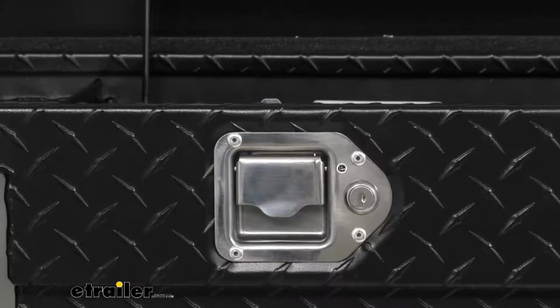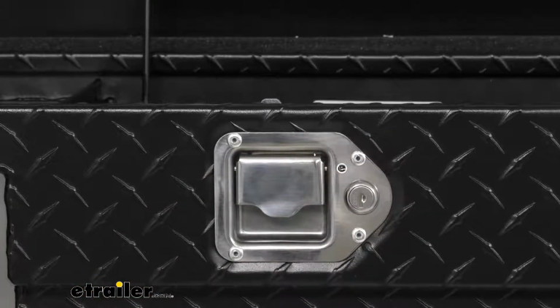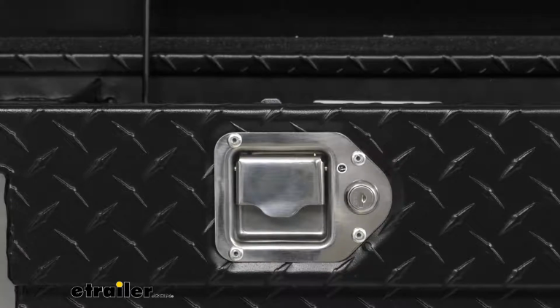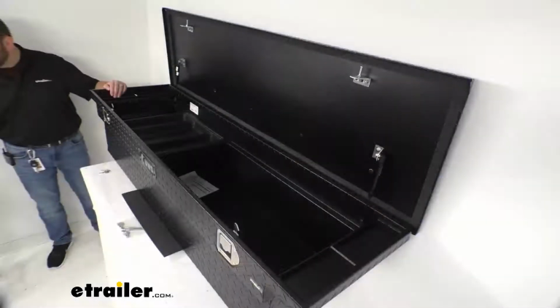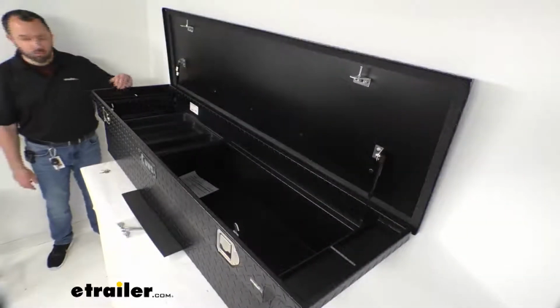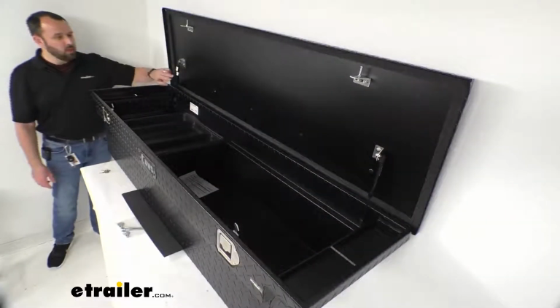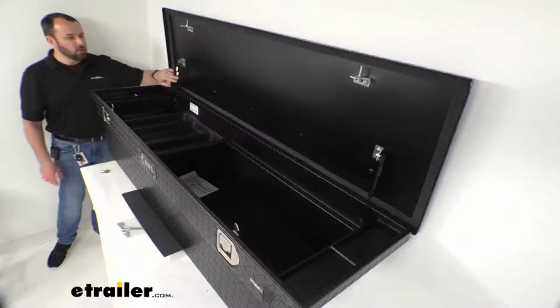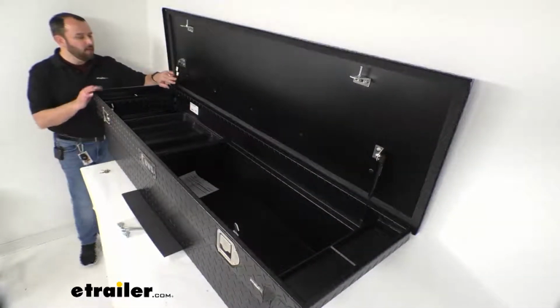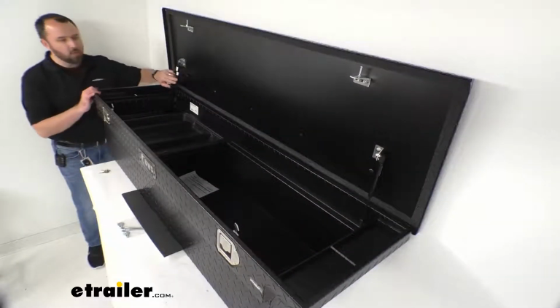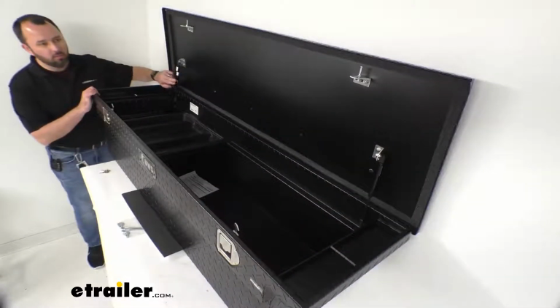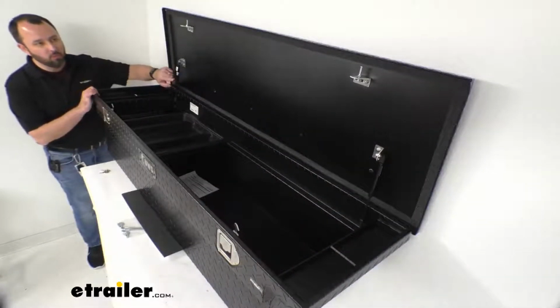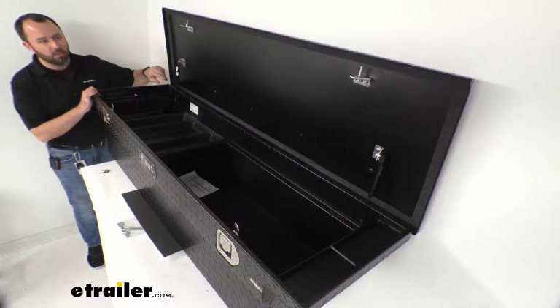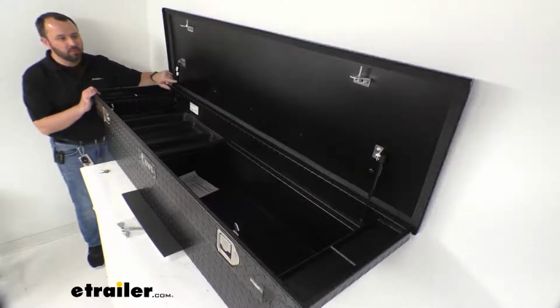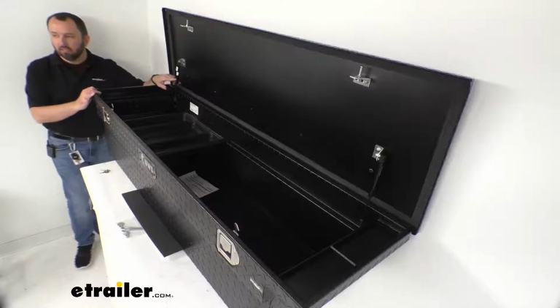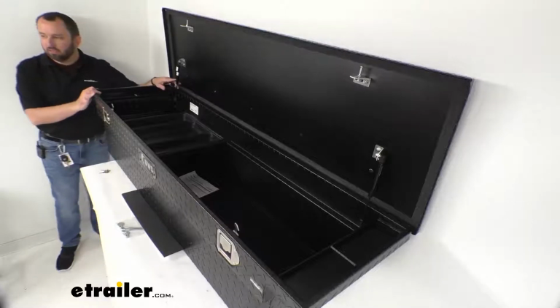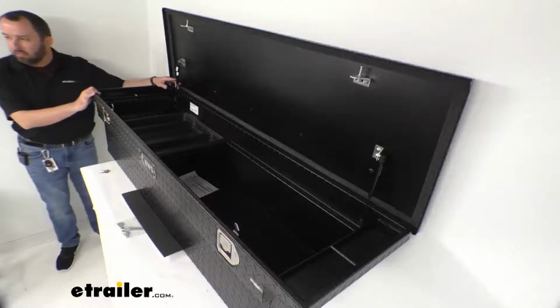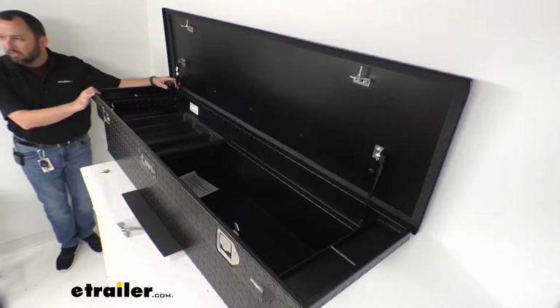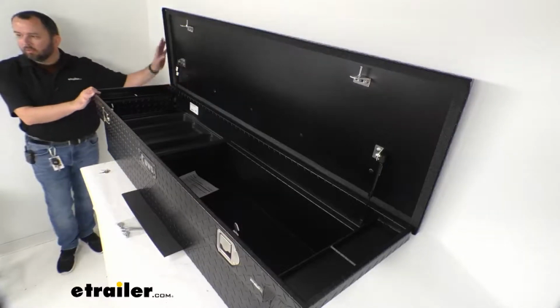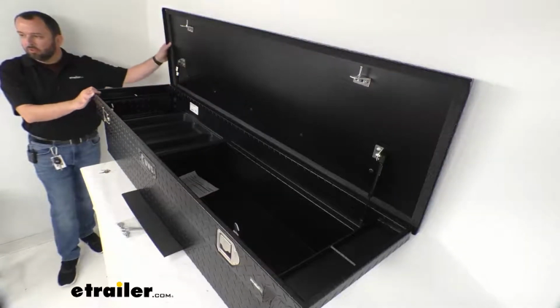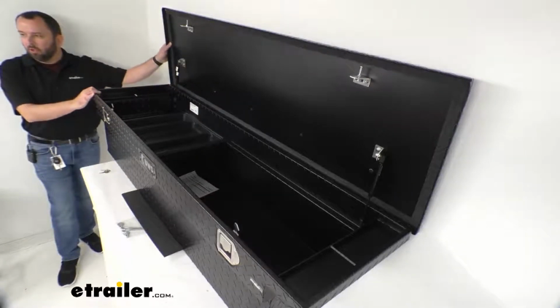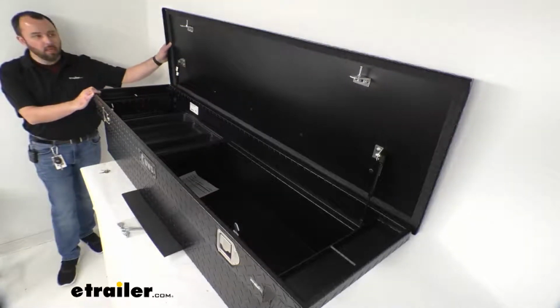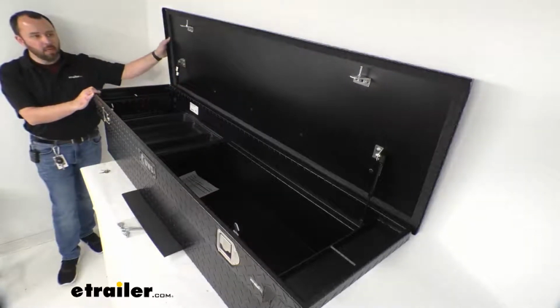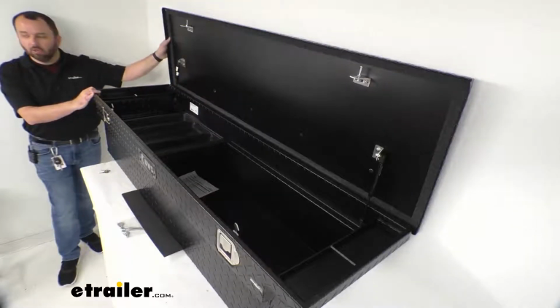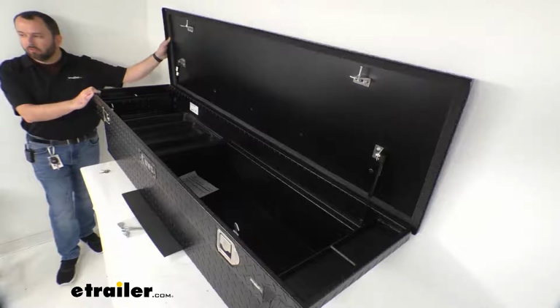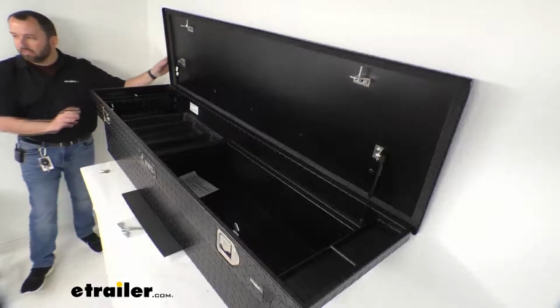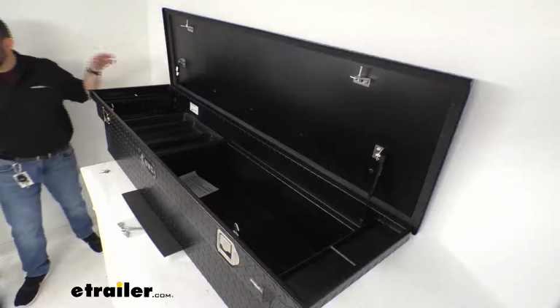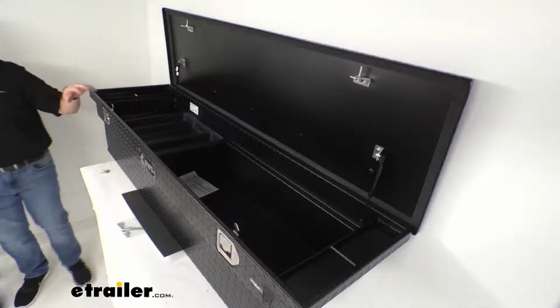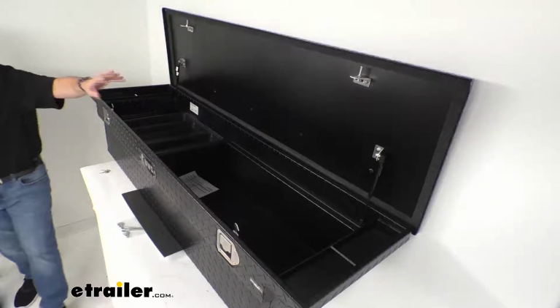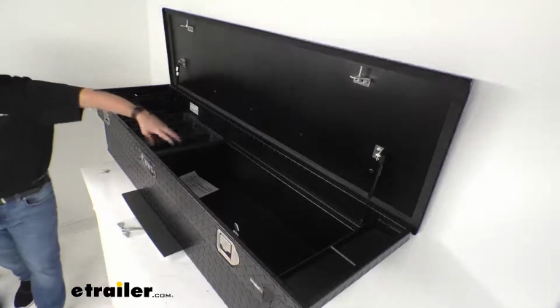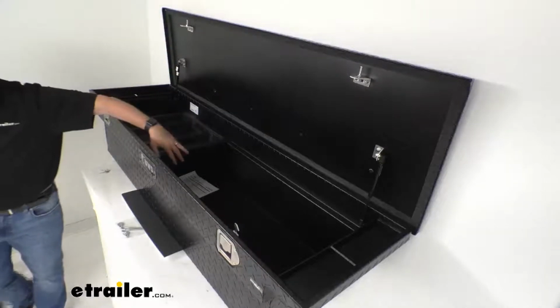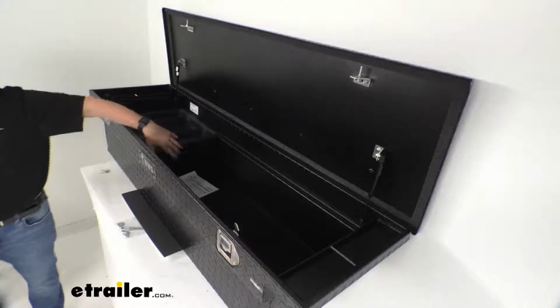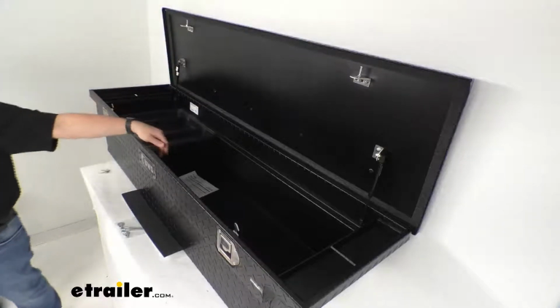Gas cylinders are mounted on both sides of the inside of this lid, and they are going to hold your lid open. This box can open a full 90 degrees for easy access inside.